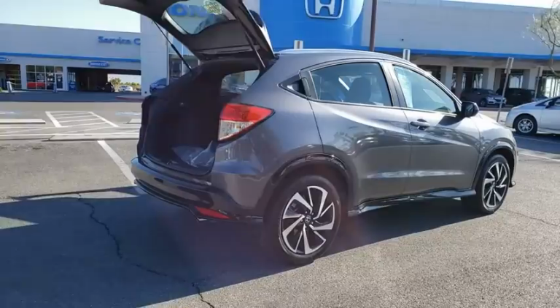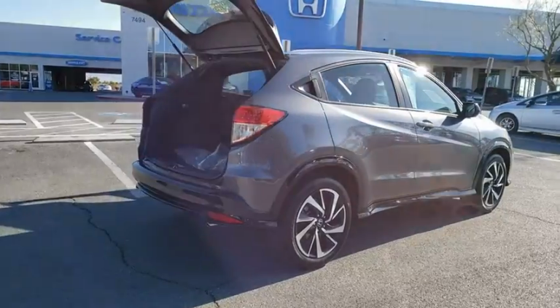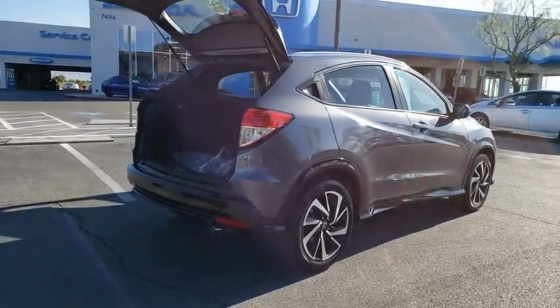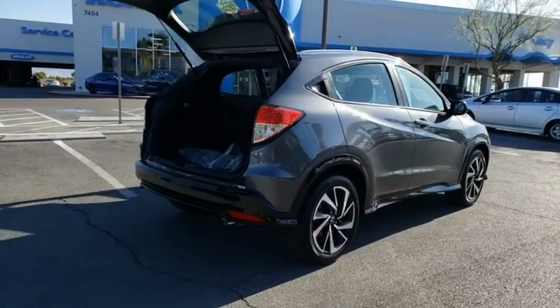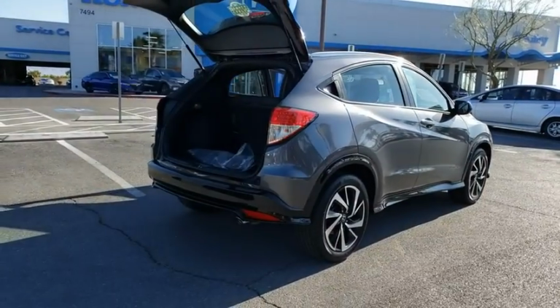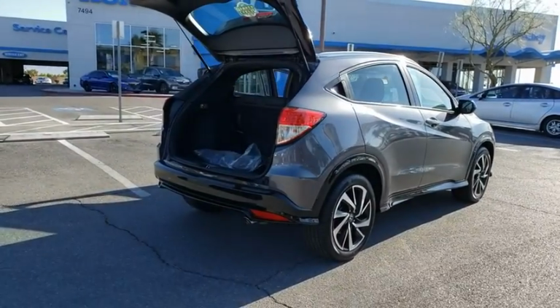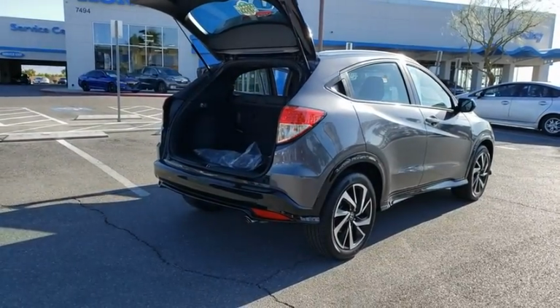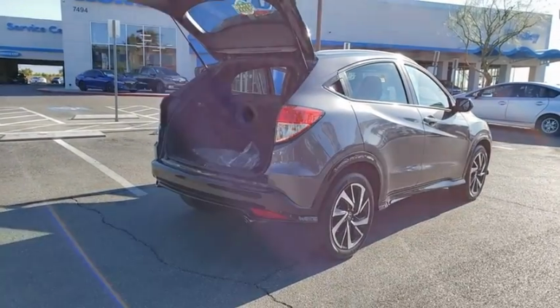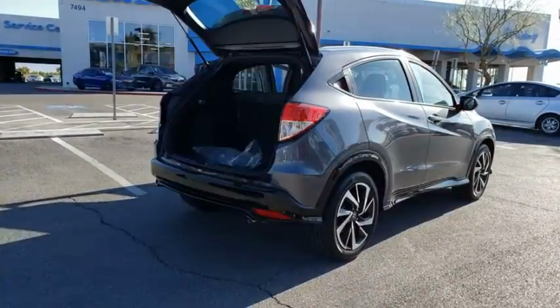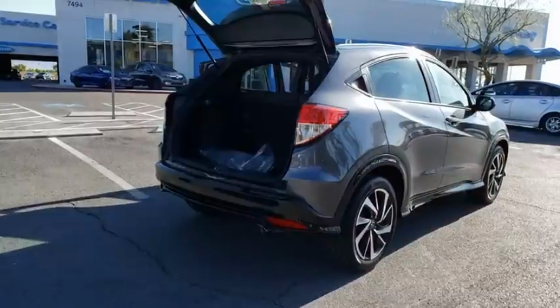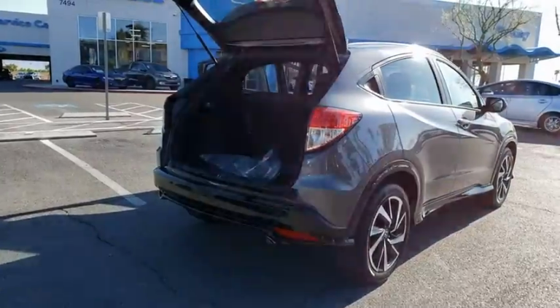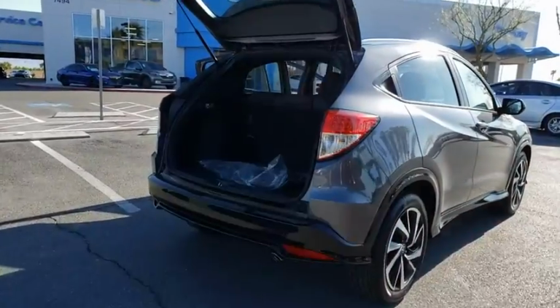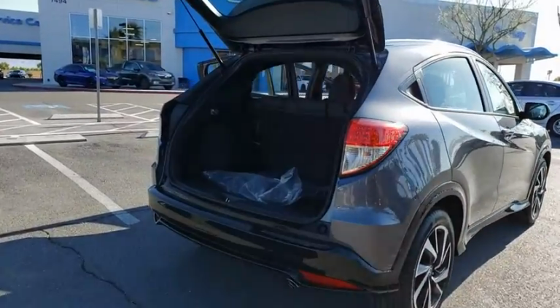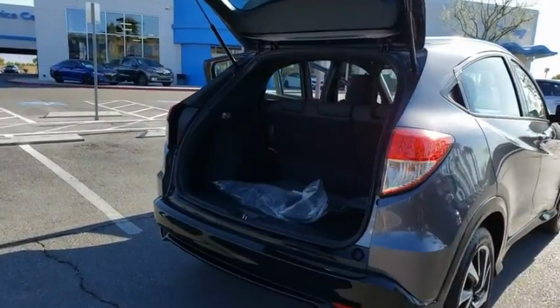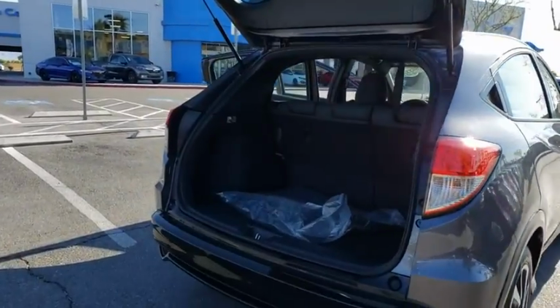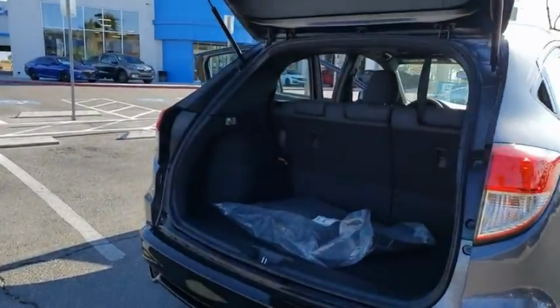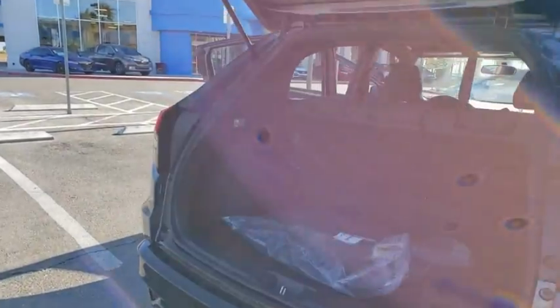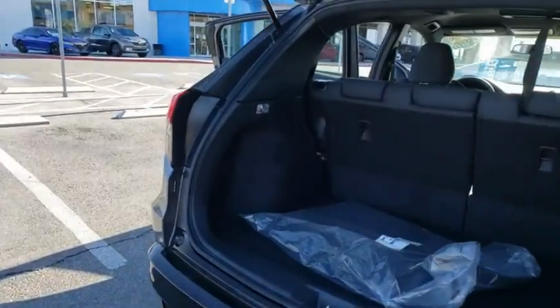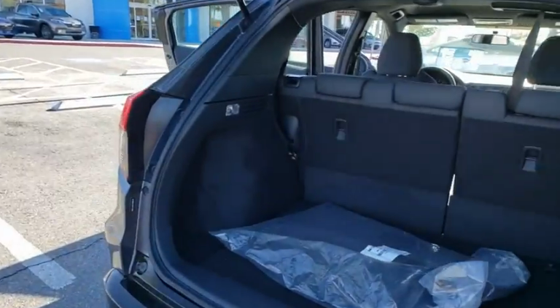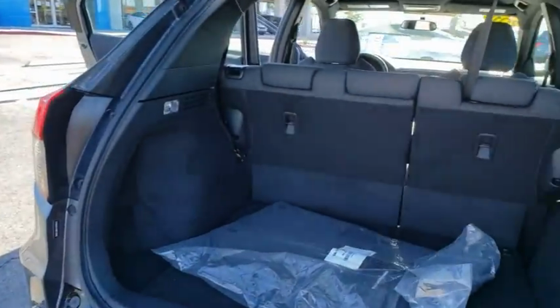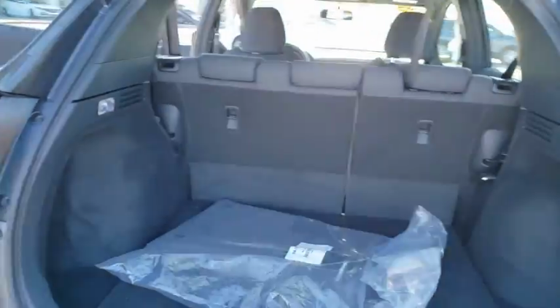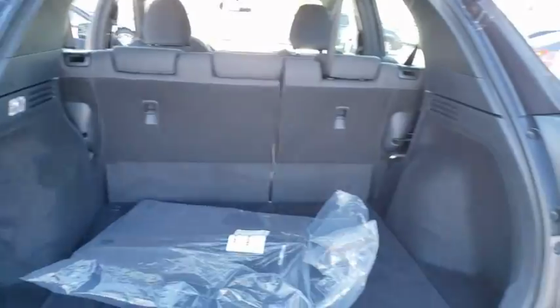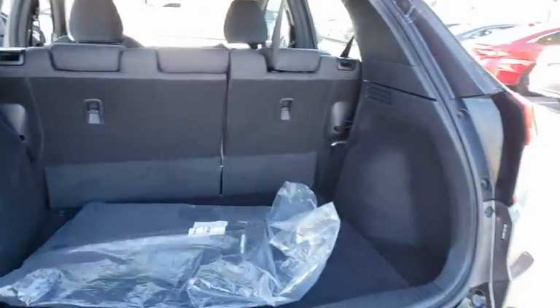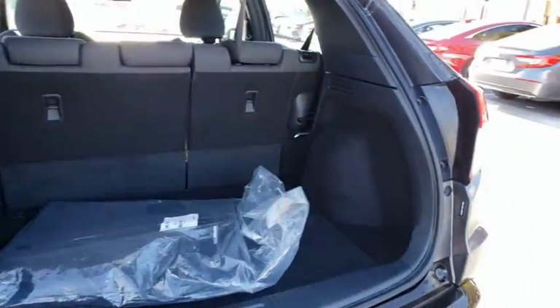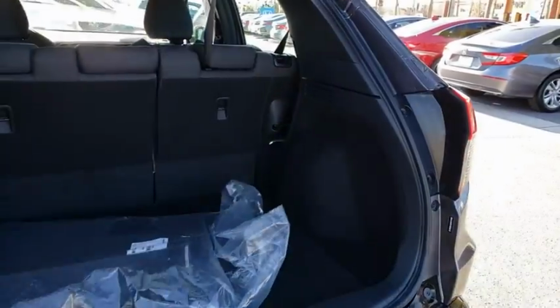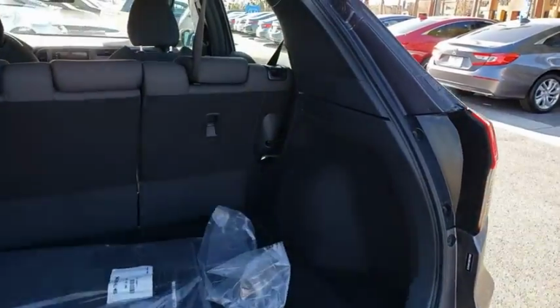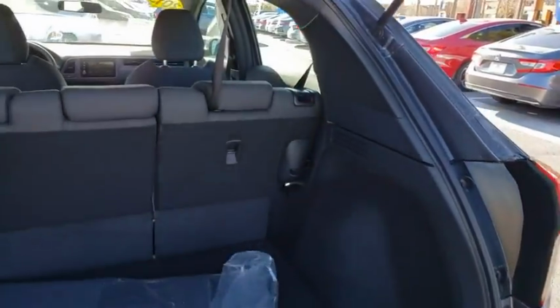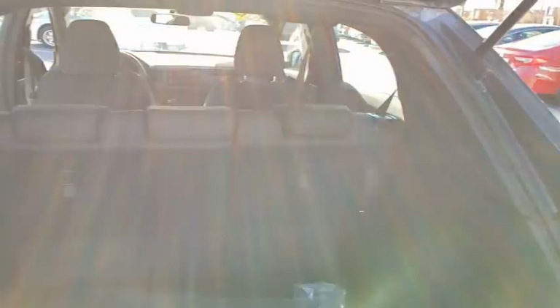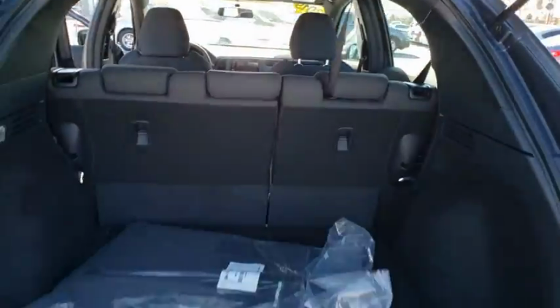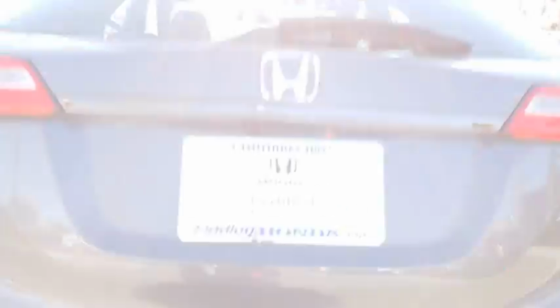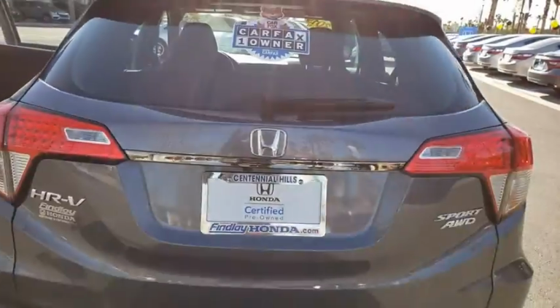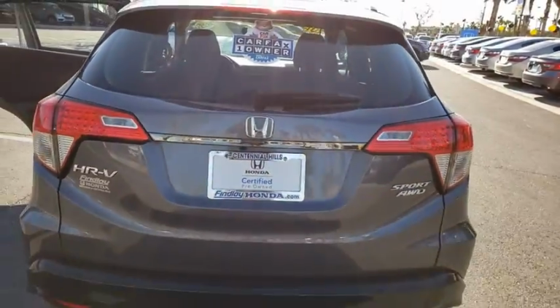Power windows, electronic stability control, fog lights, security system, USB connection, trip computer, panic alarm, brake assist, tachometer, remote keyless entry, cloth seat trim.